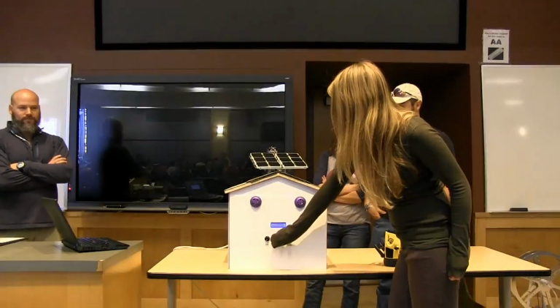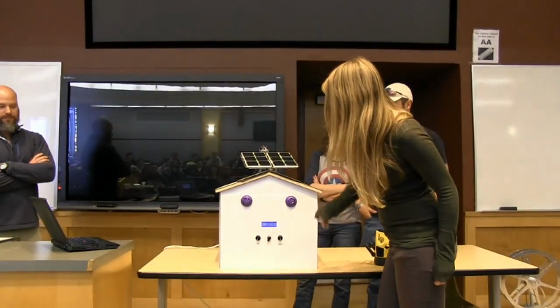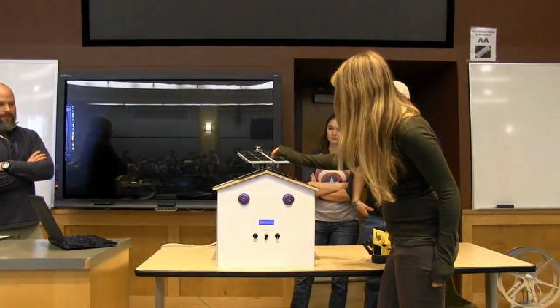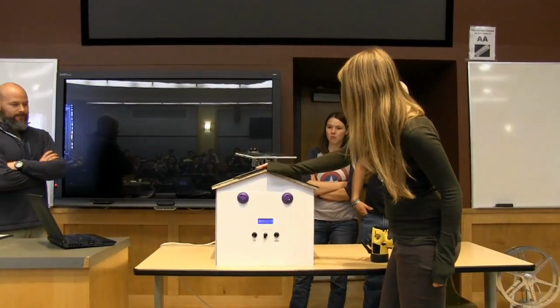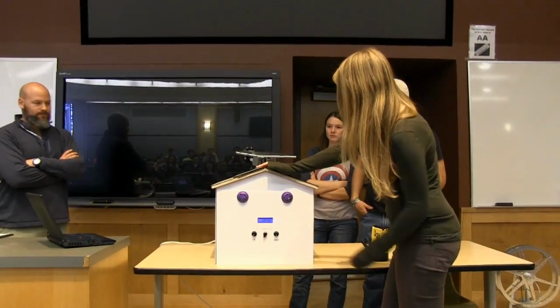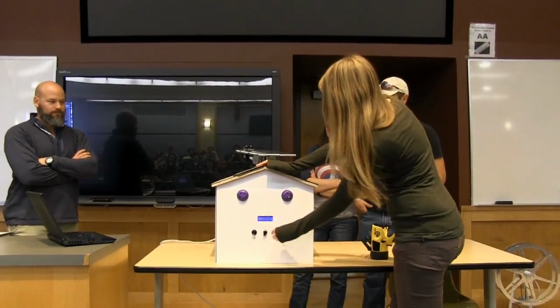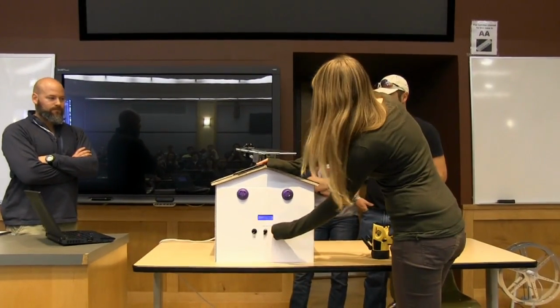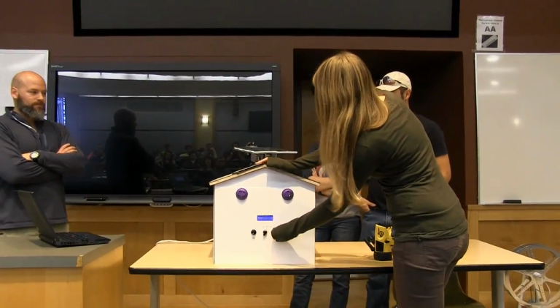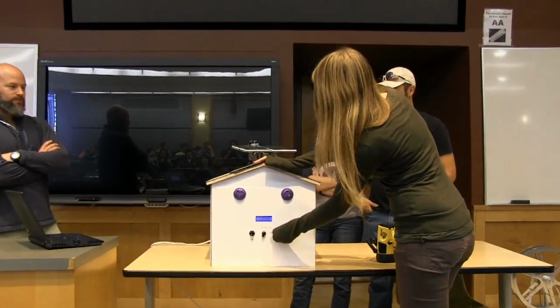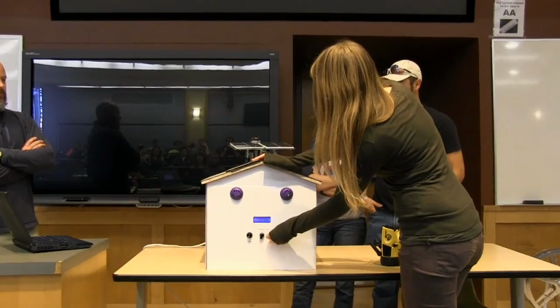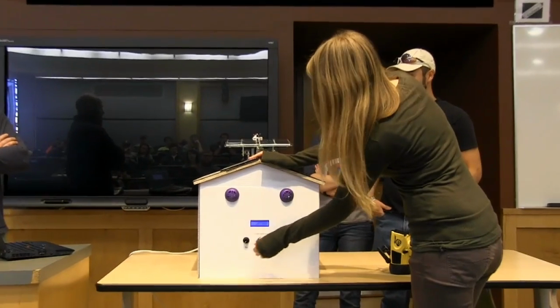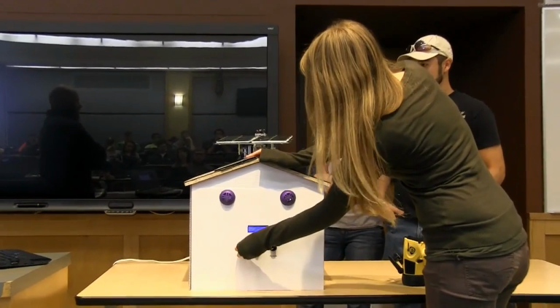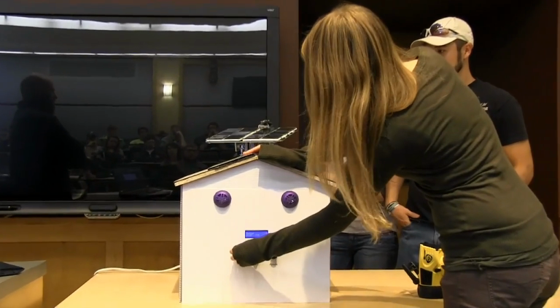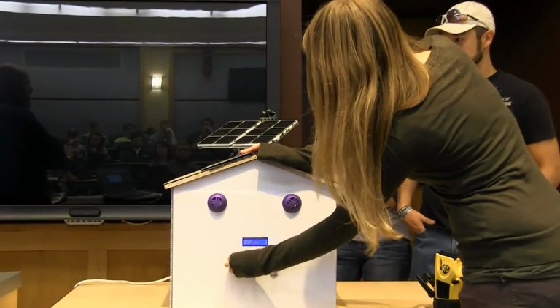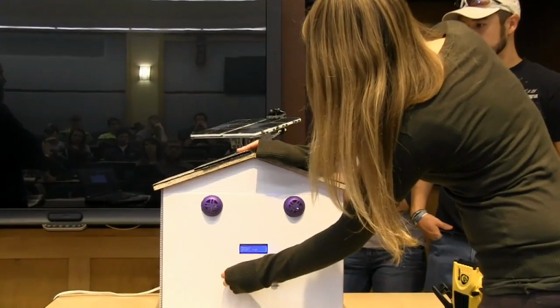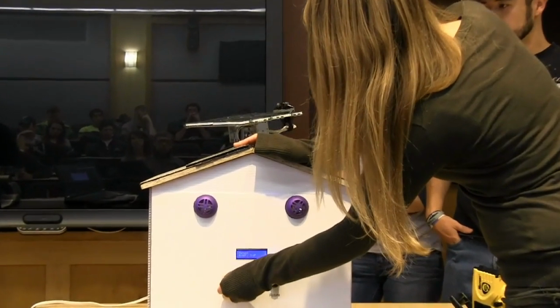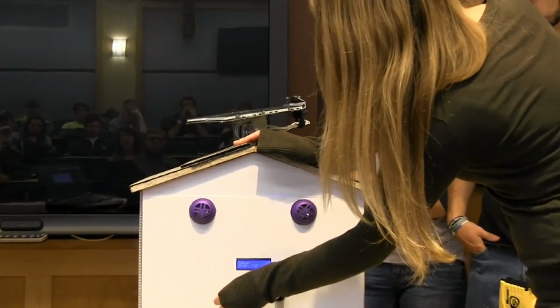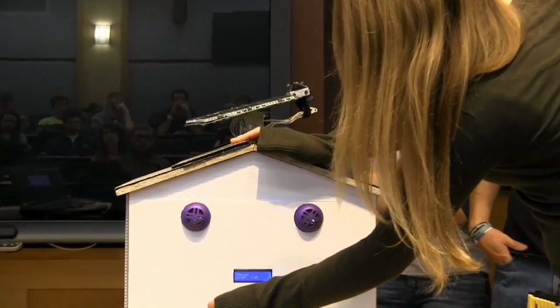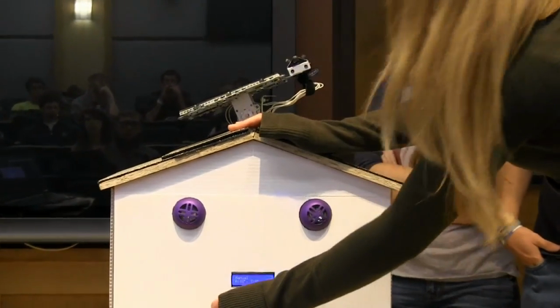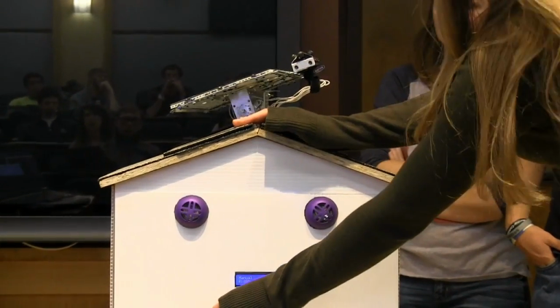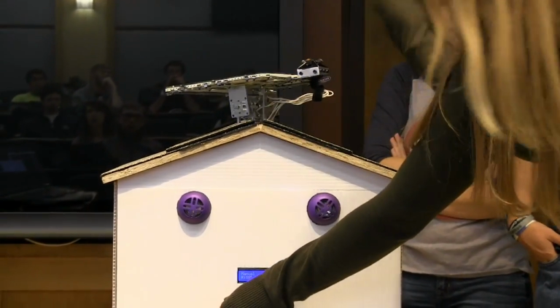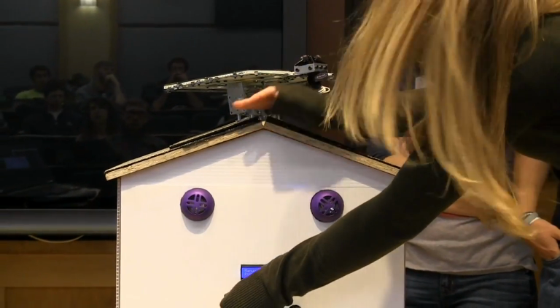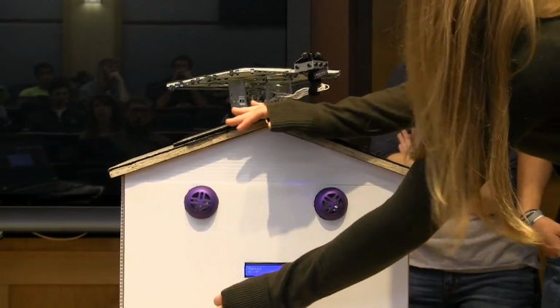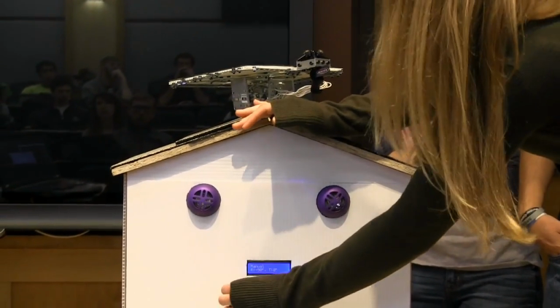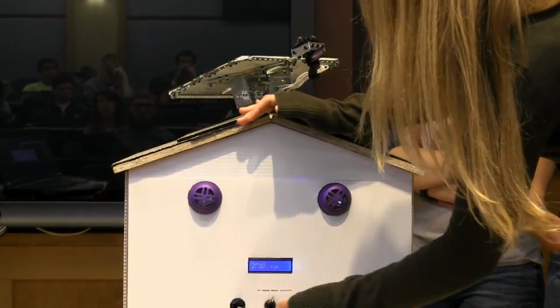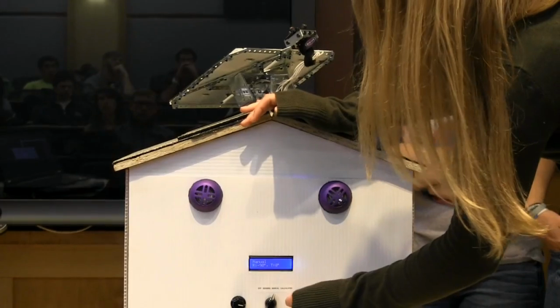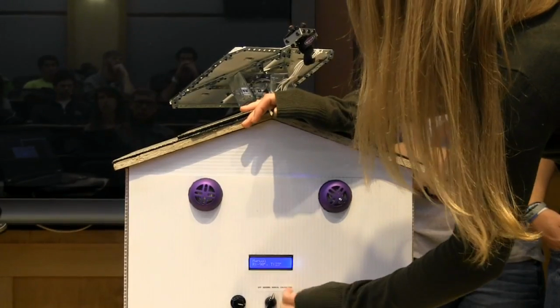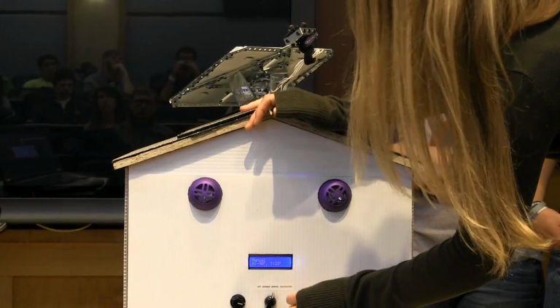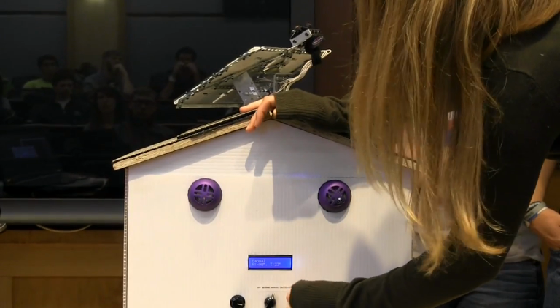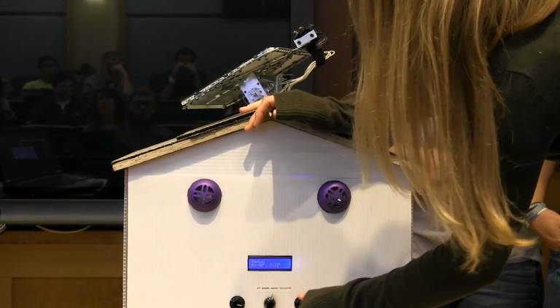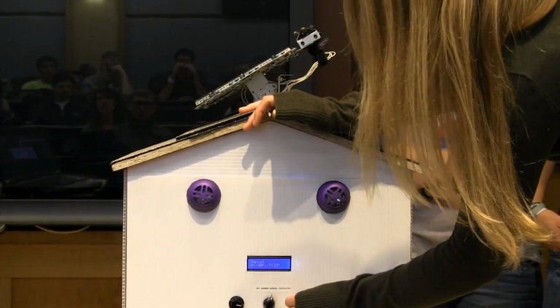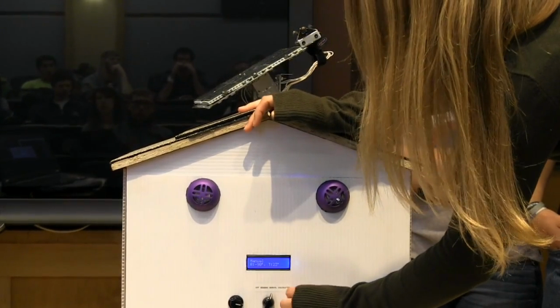Manual control is pretty much just these two little knobs, so you can use them to find the position yourself if you wanted. We also kind of used it for testing.